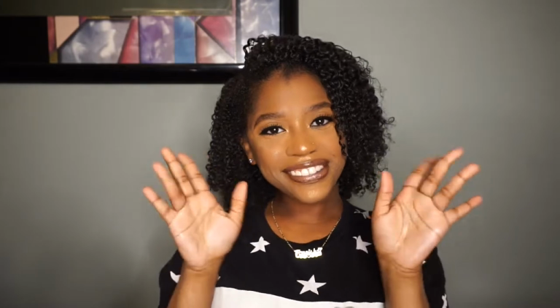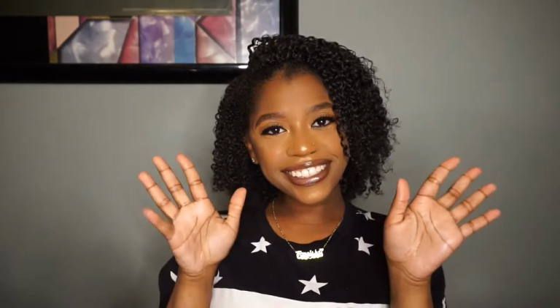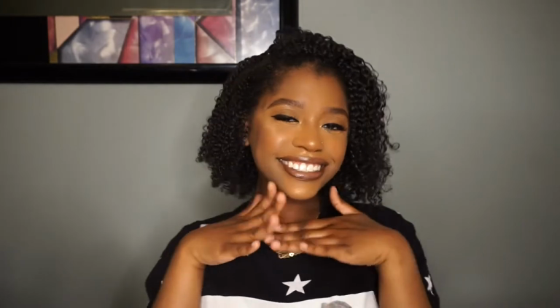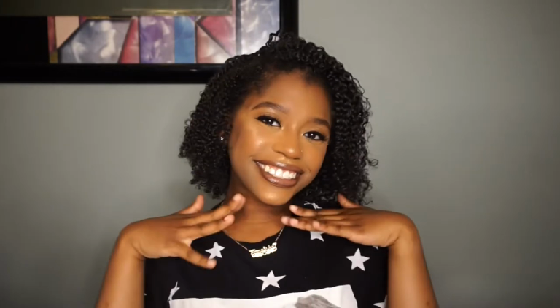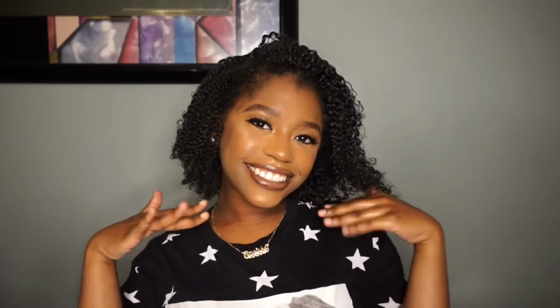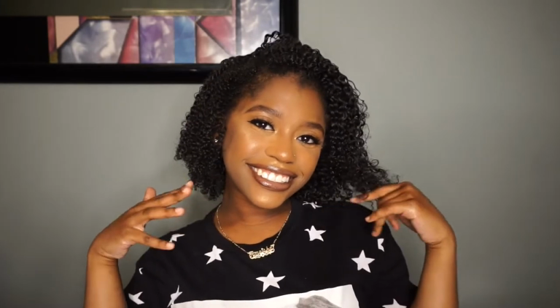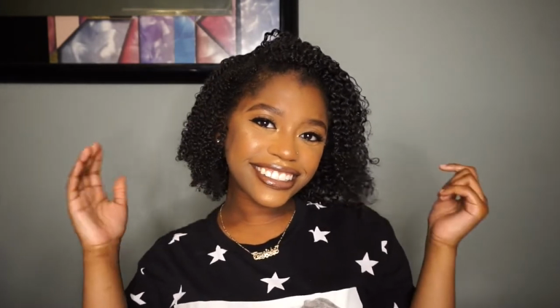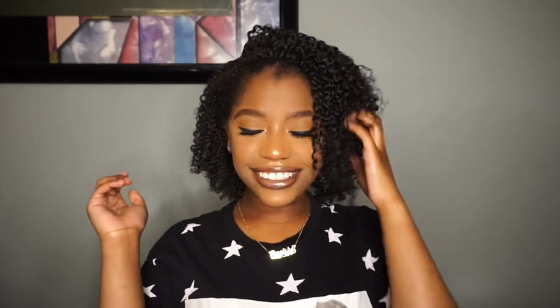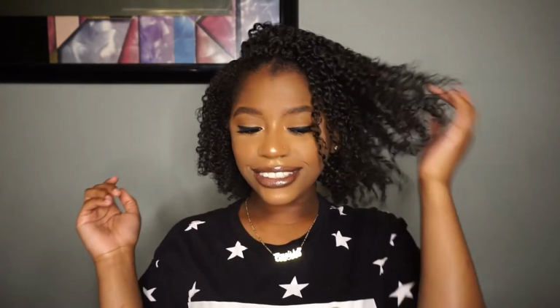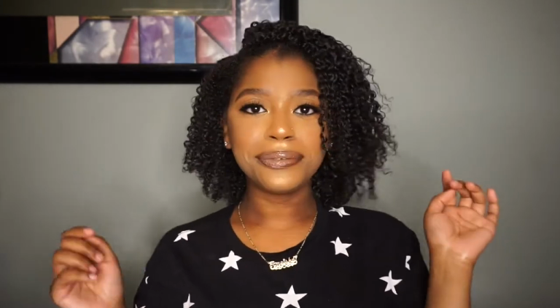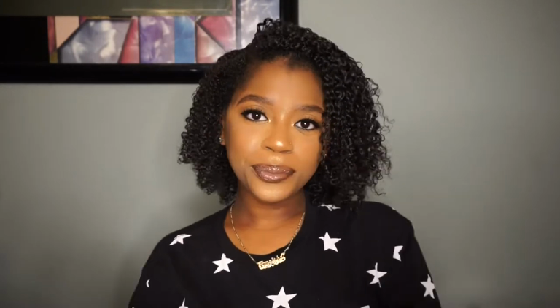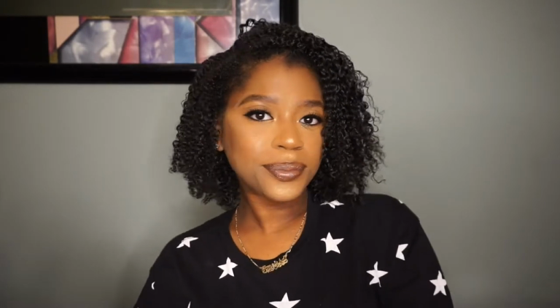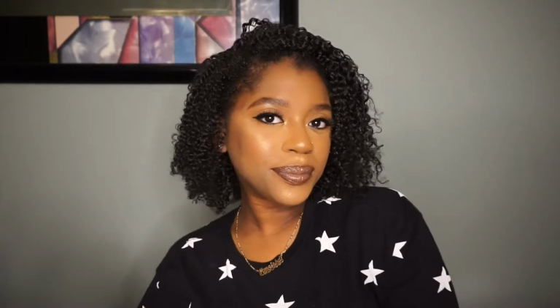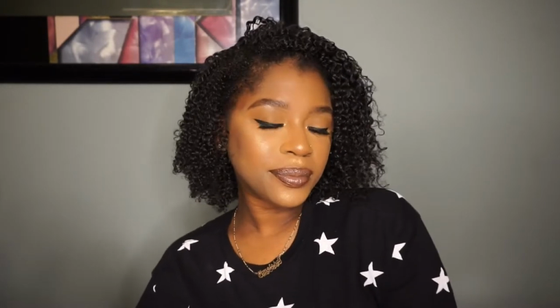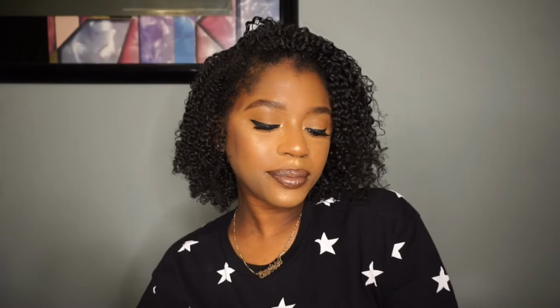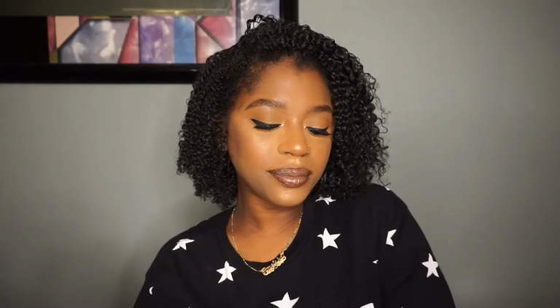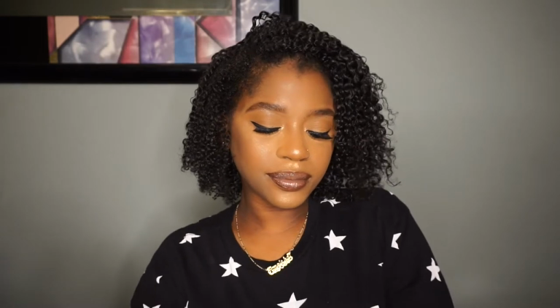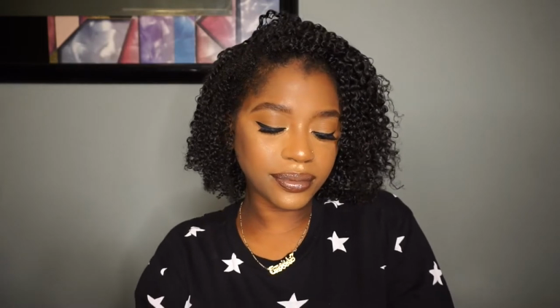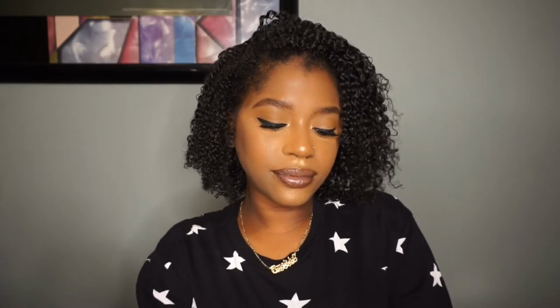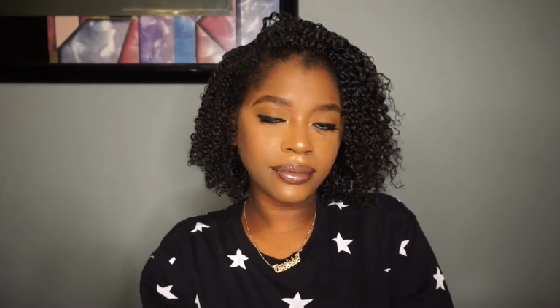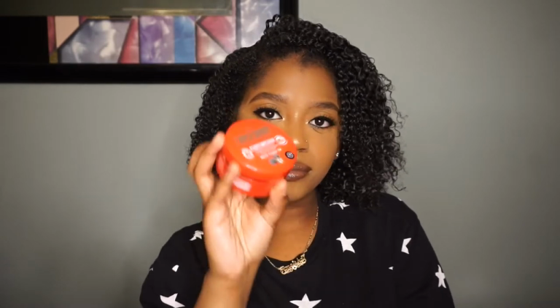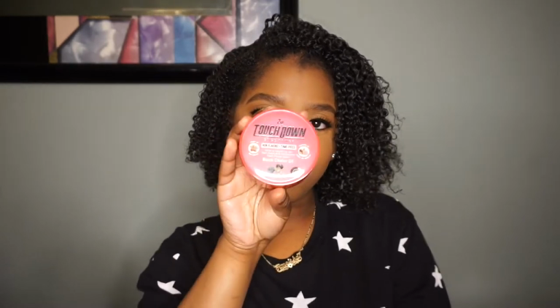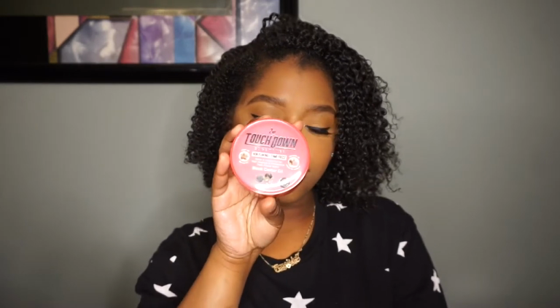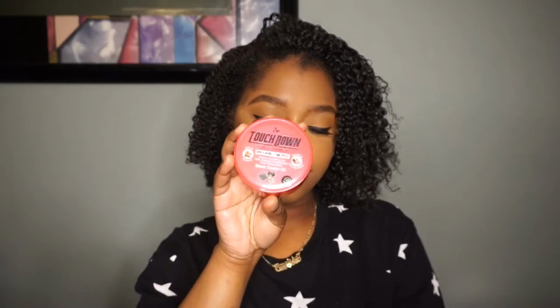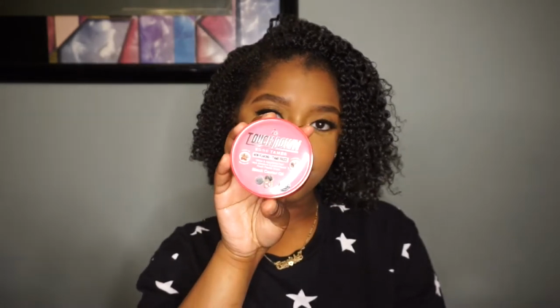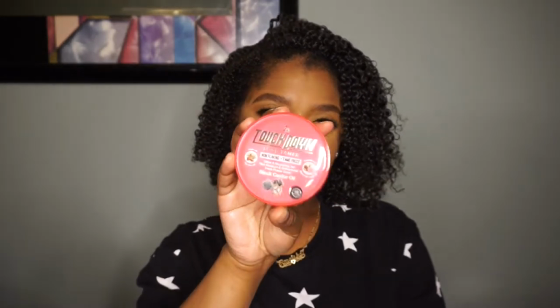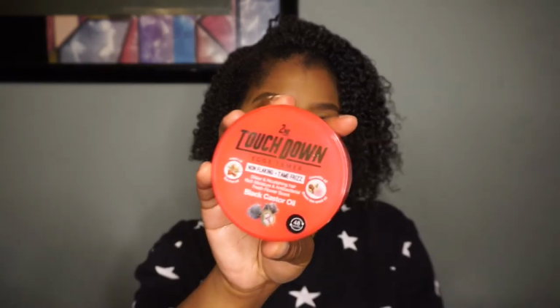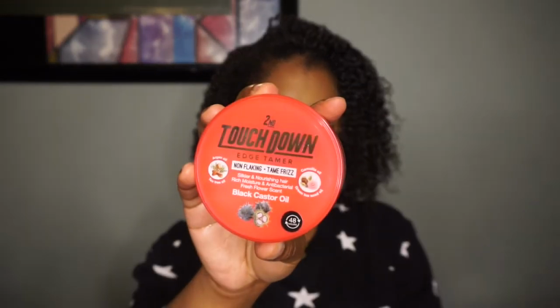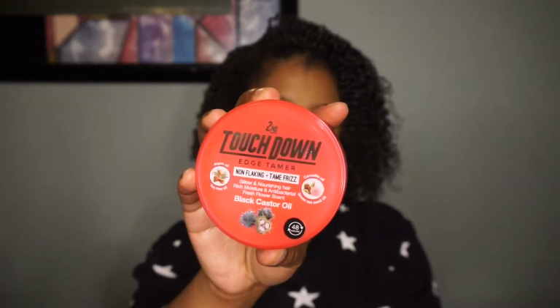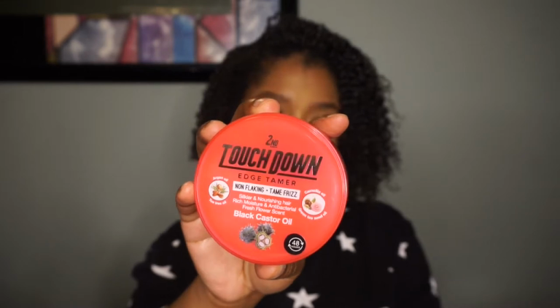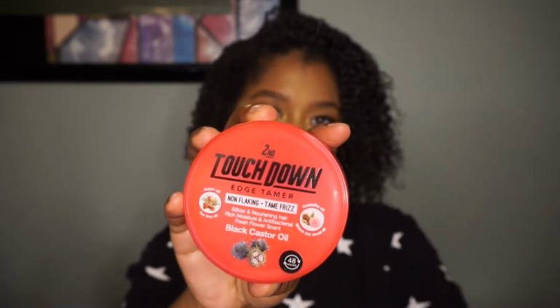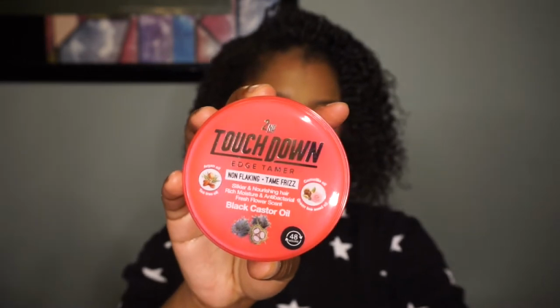Hey YouTube! Welcome back to my video. It's your girl Amisha Maria and in today's video we are doing a review on the second Touchdown Edge Tamer.